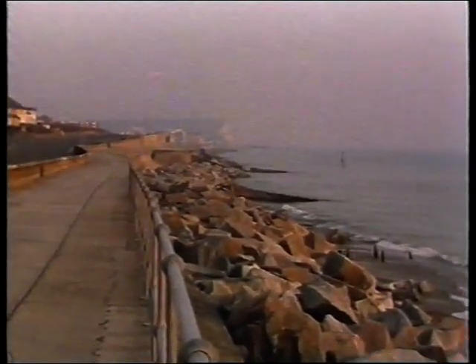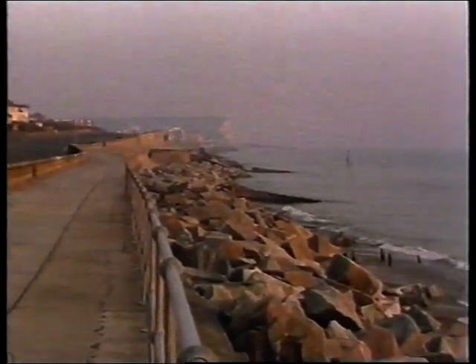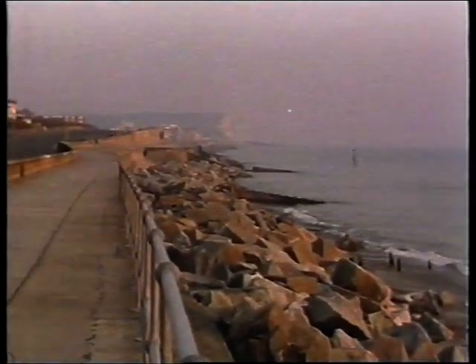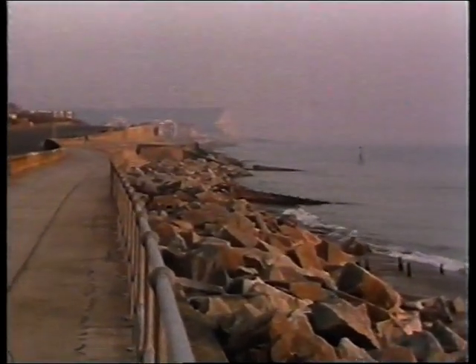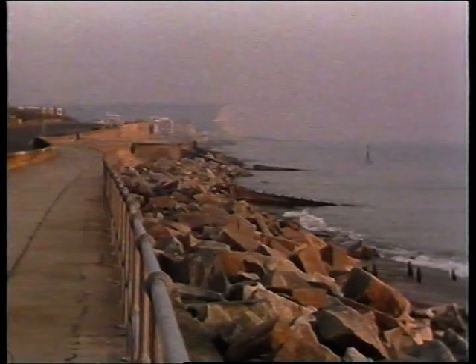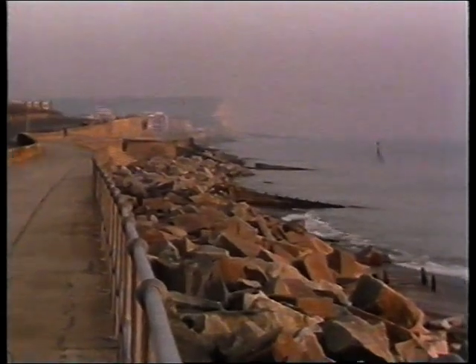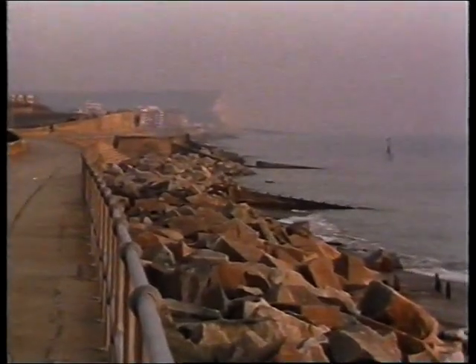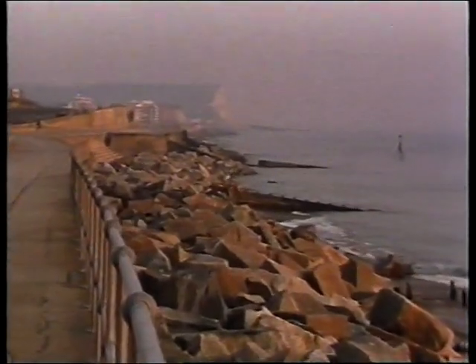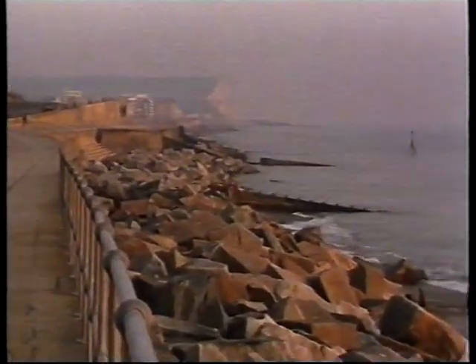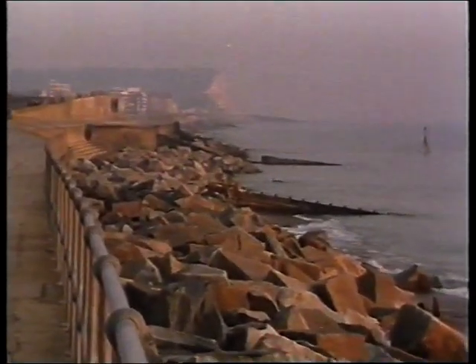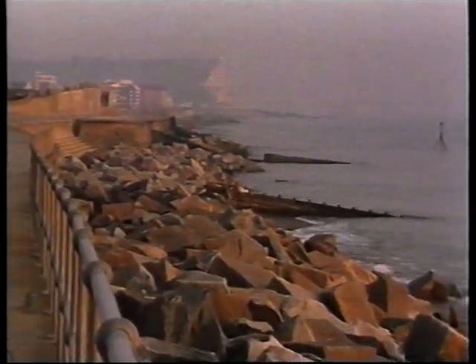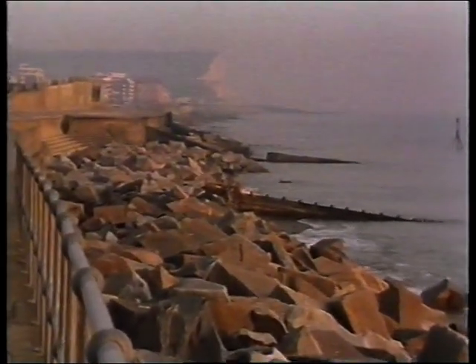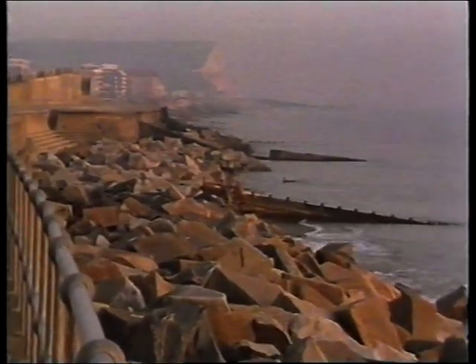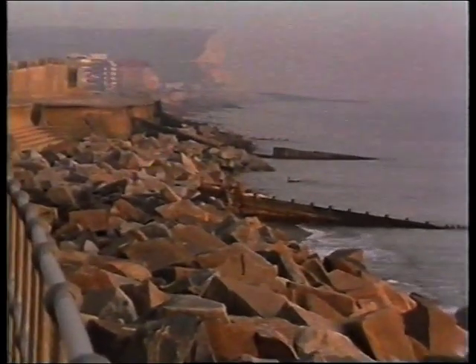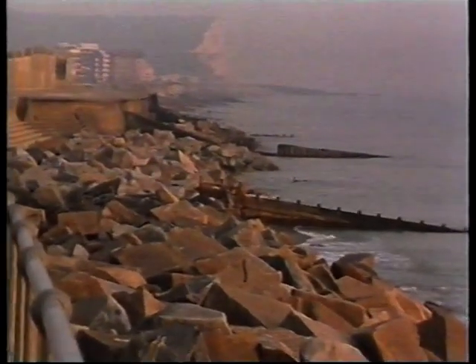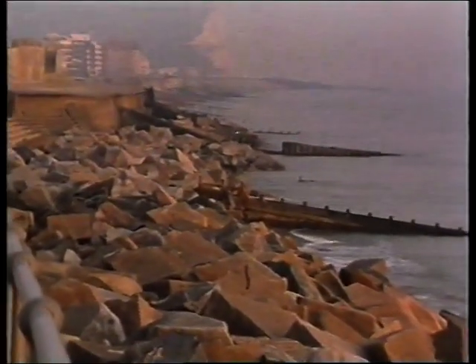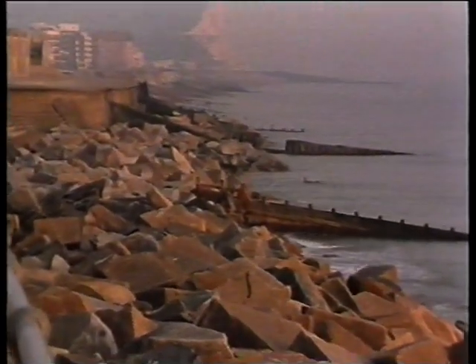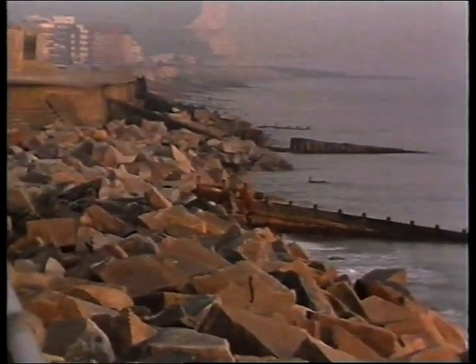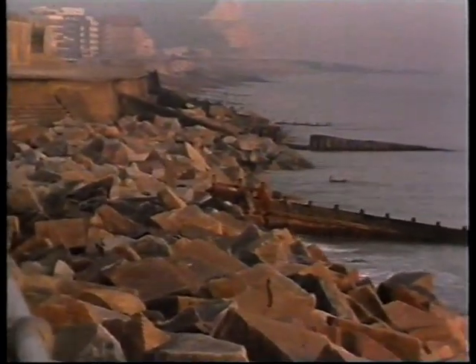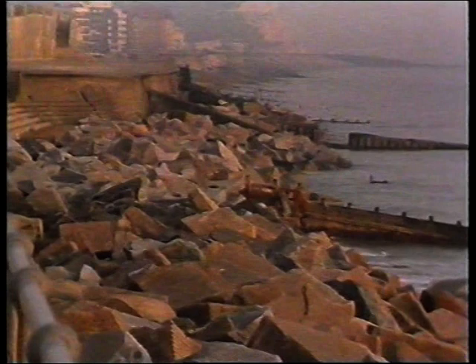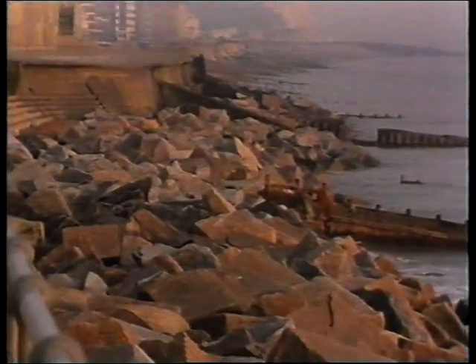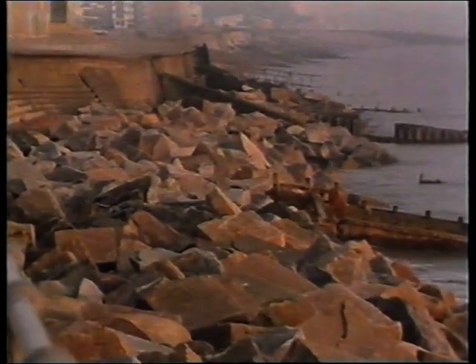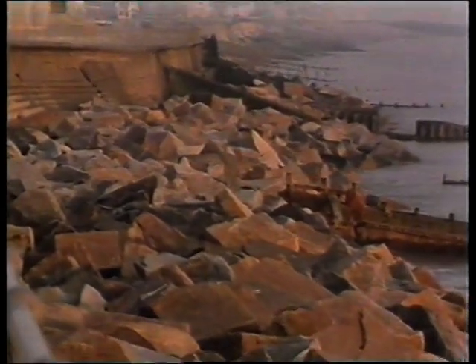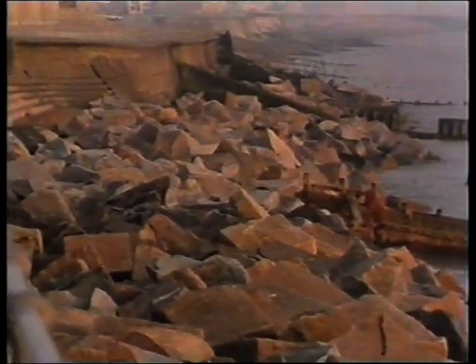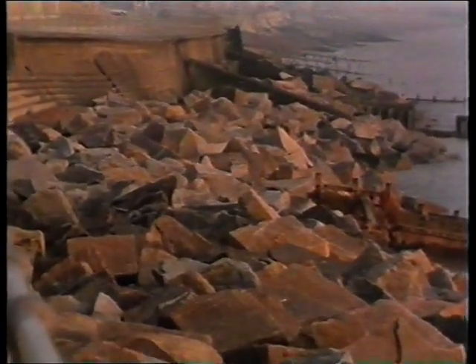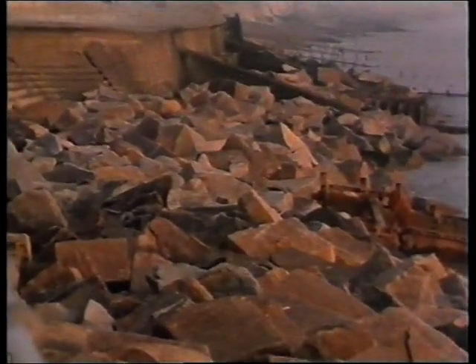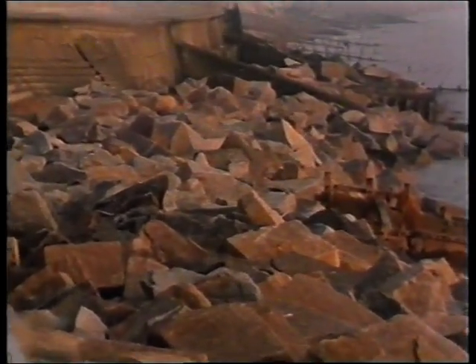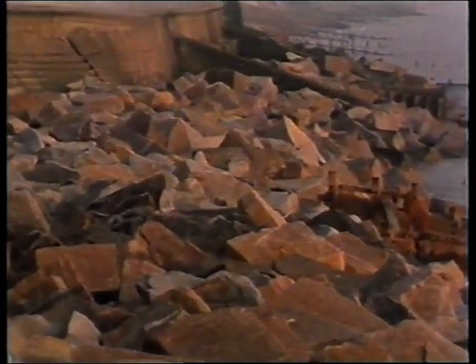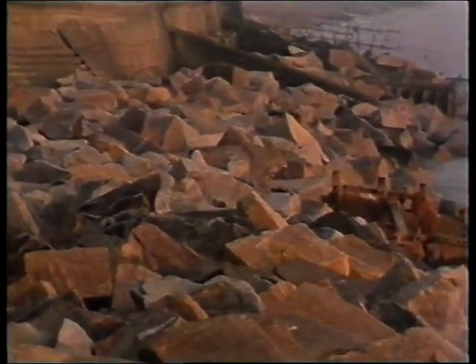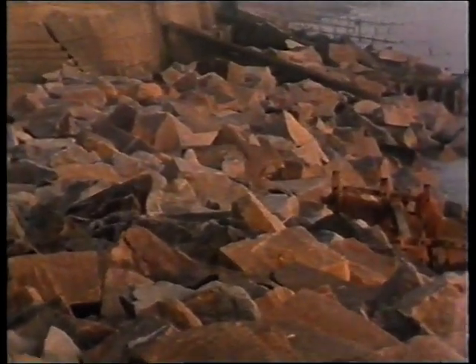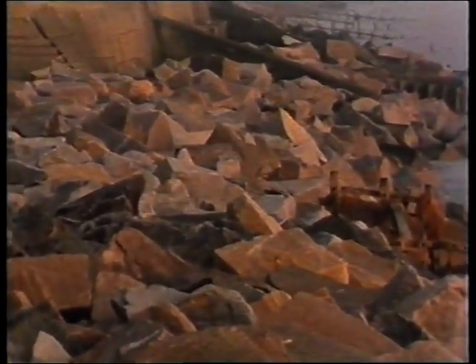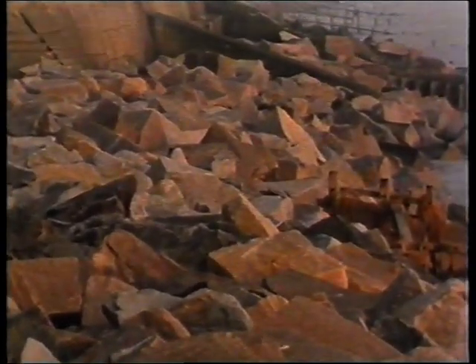All was now ready for the final and largest contract in the scheme to commence. This was to comprise the importation of three million tons of sea dredged shingle to replenish the beach.